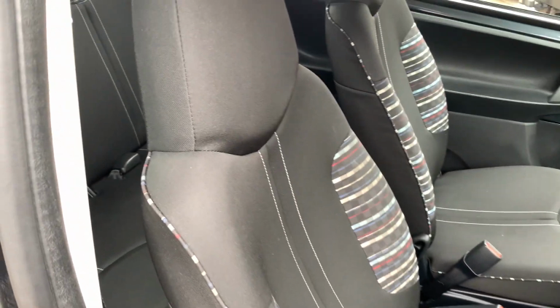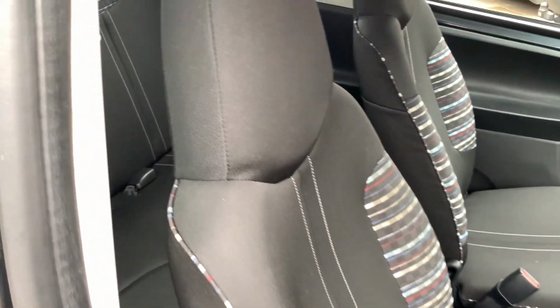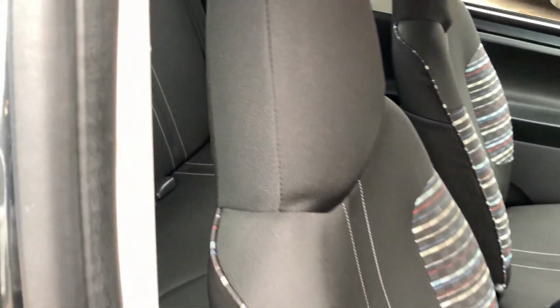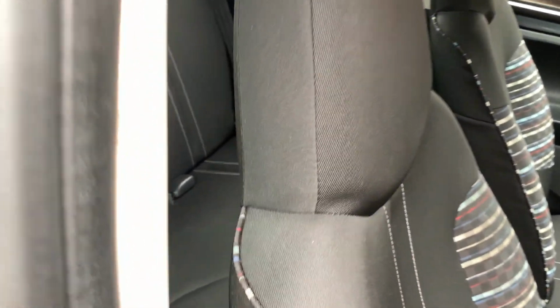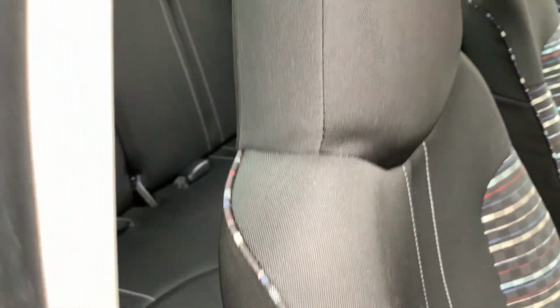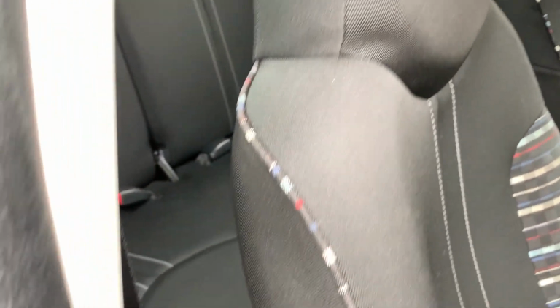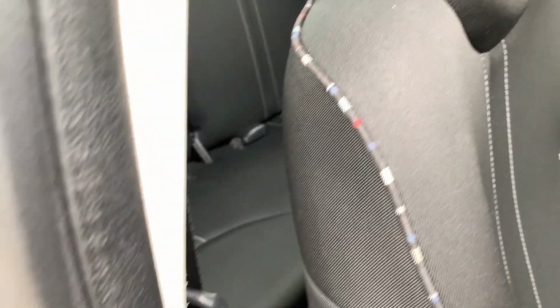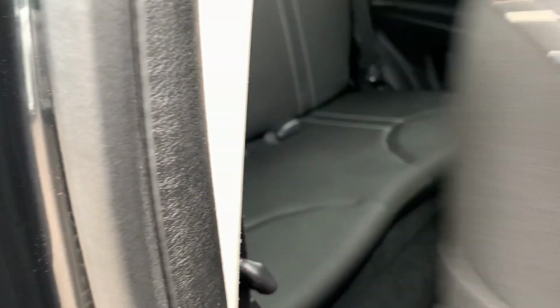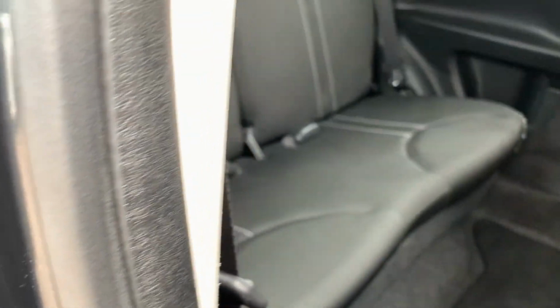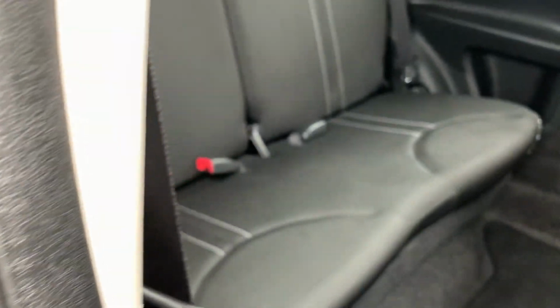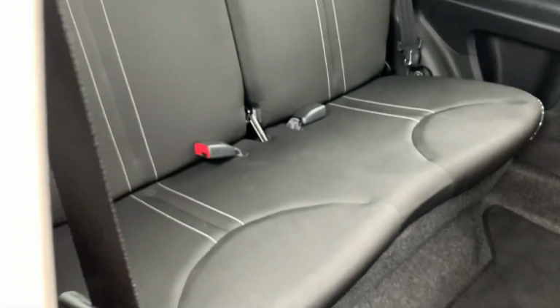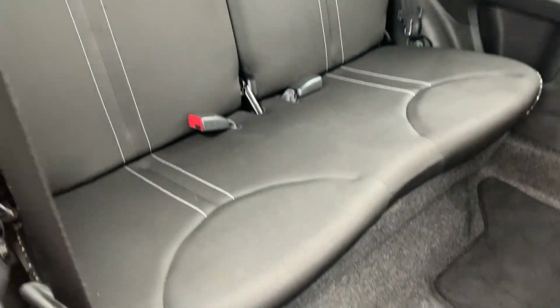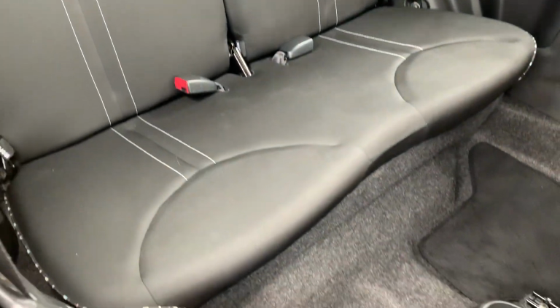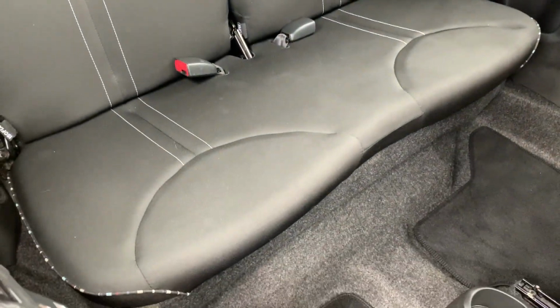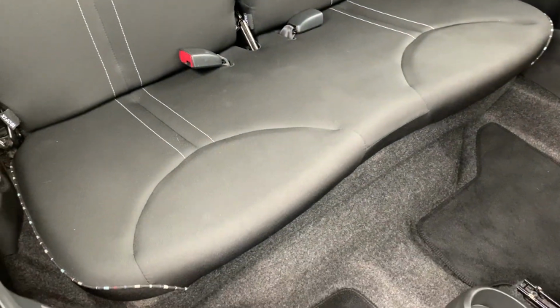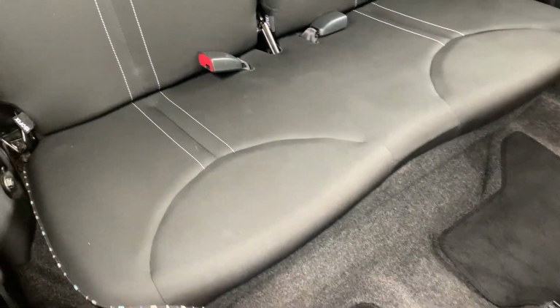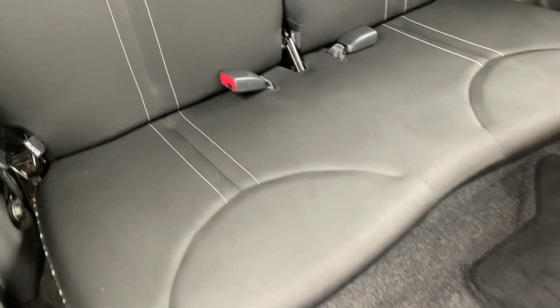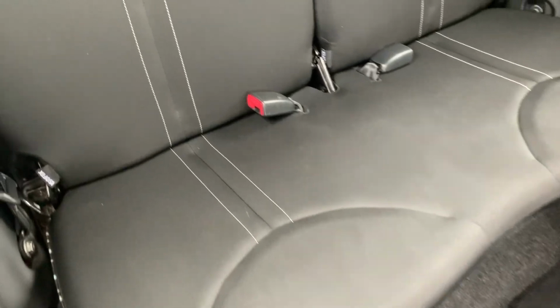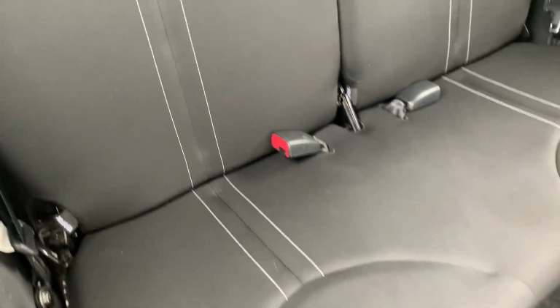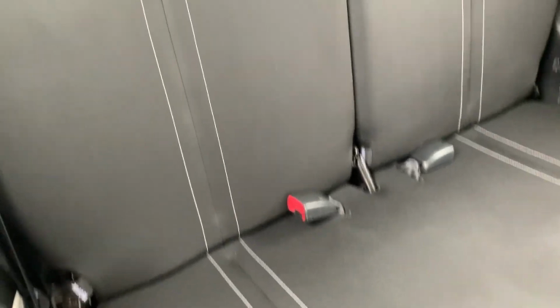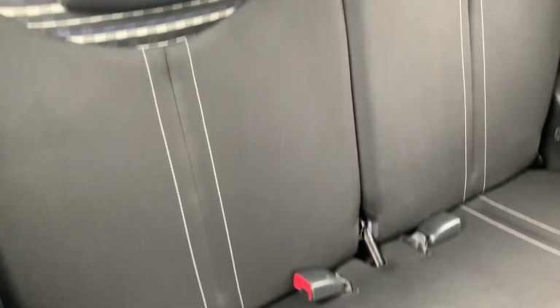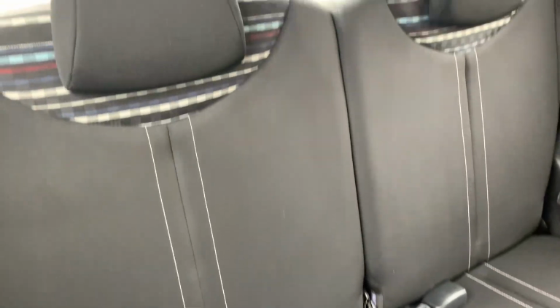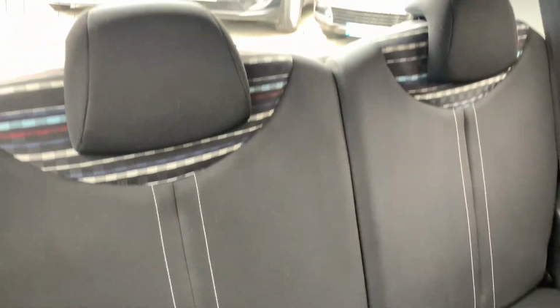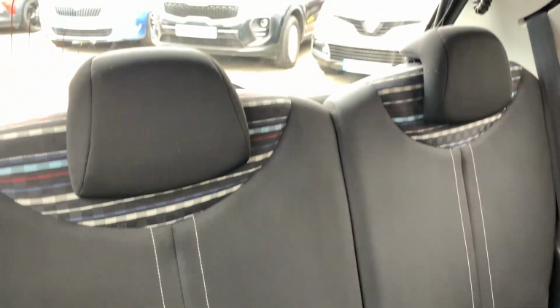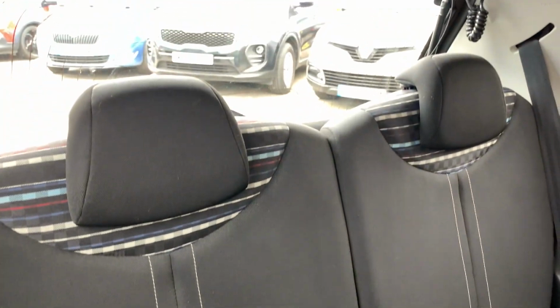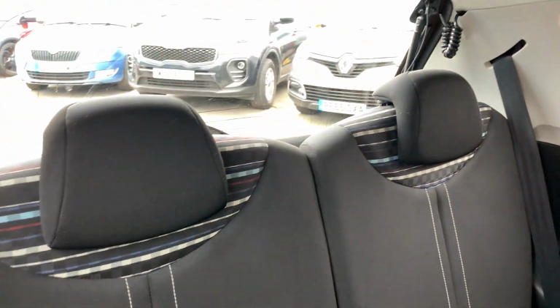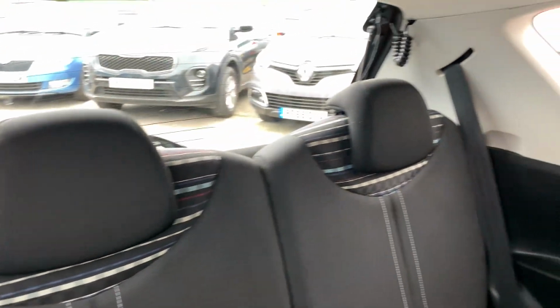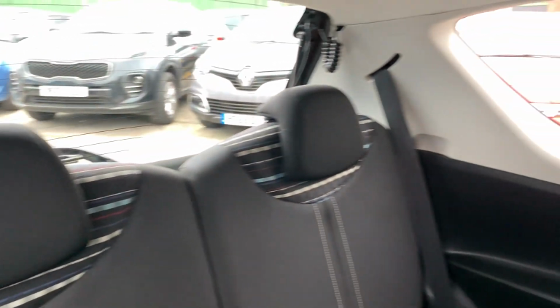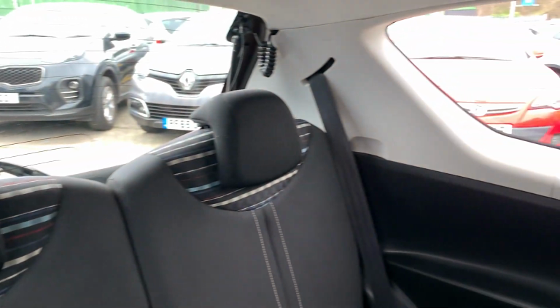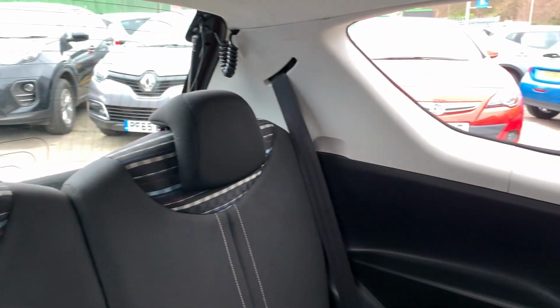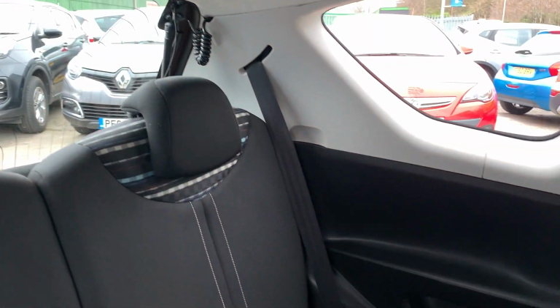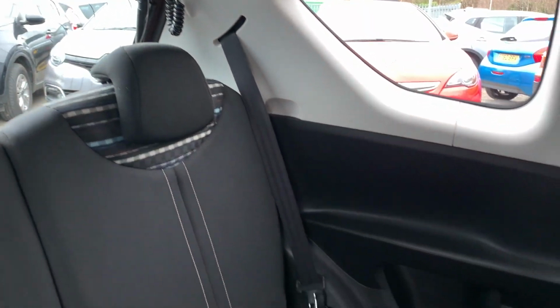And the rear of the car — 2 seats in the rear.